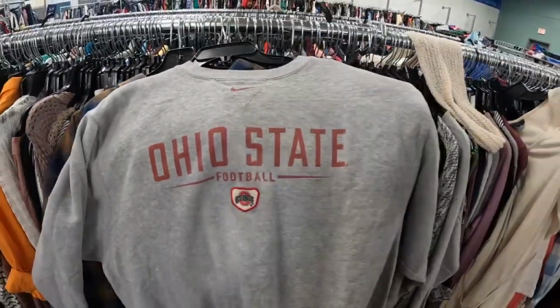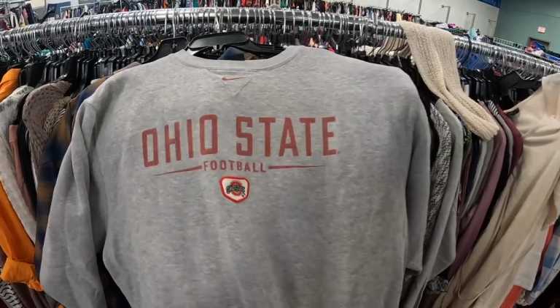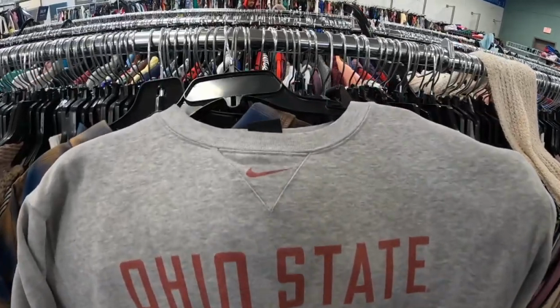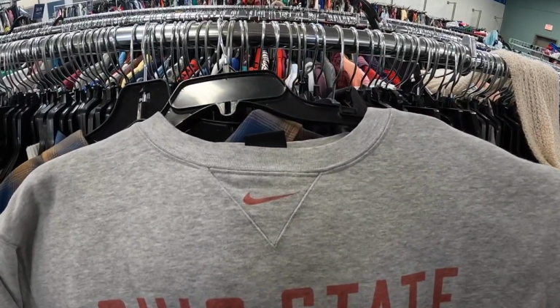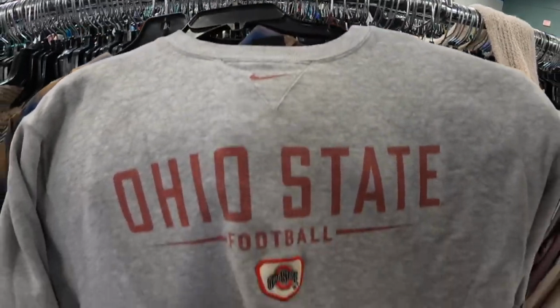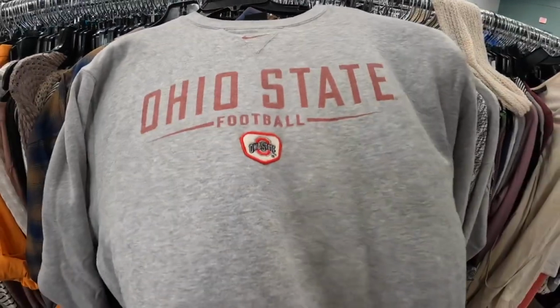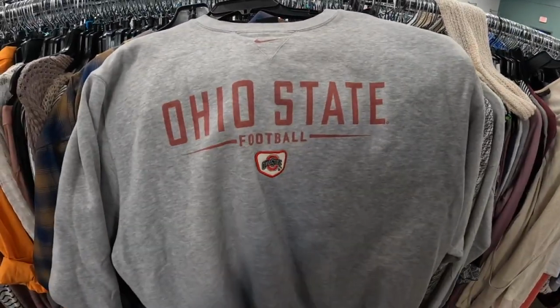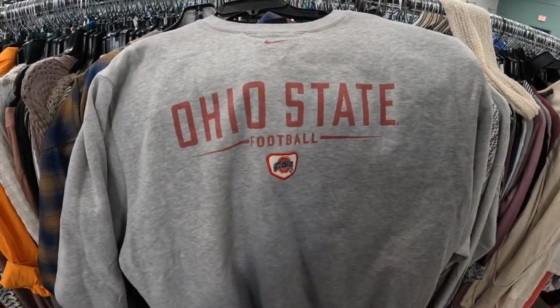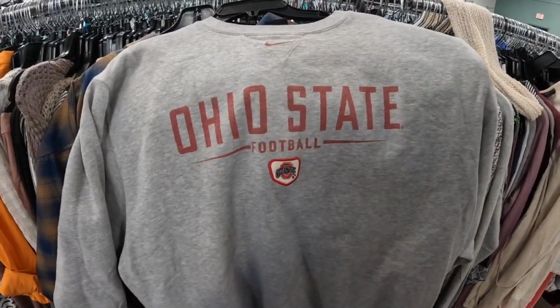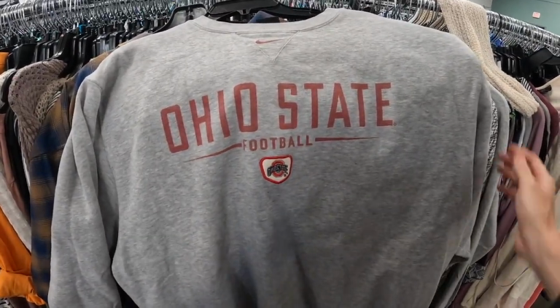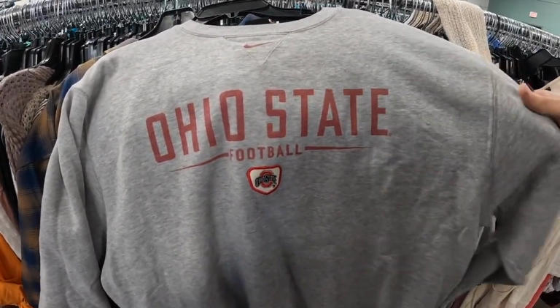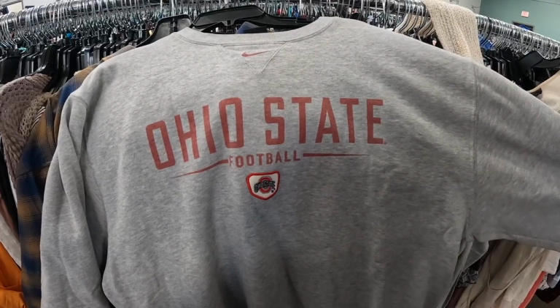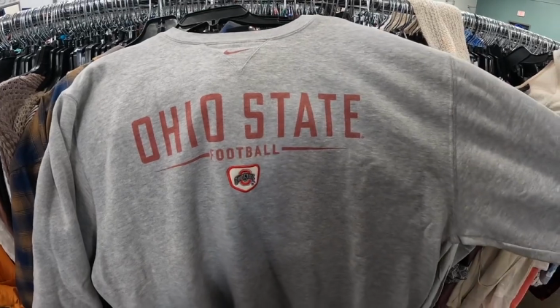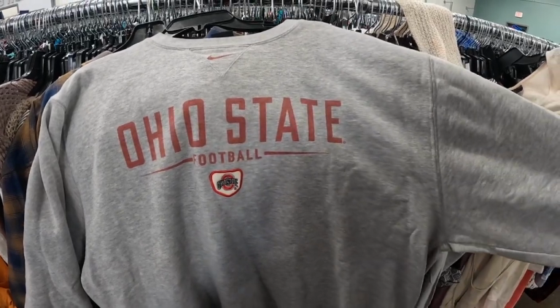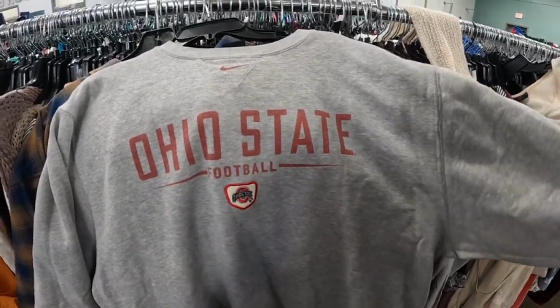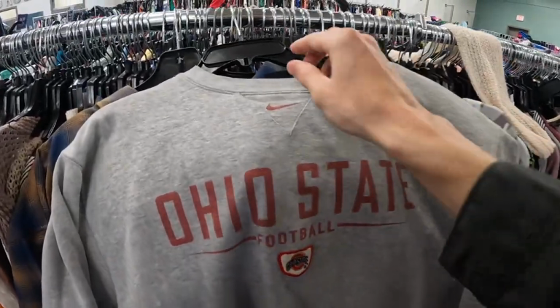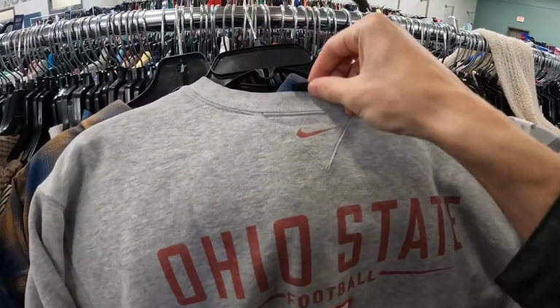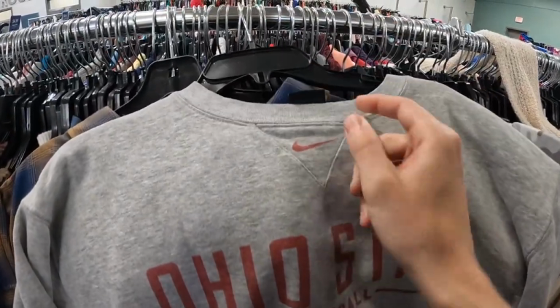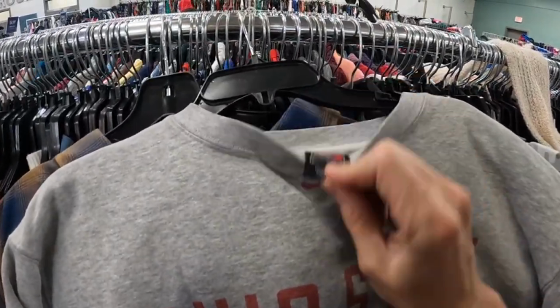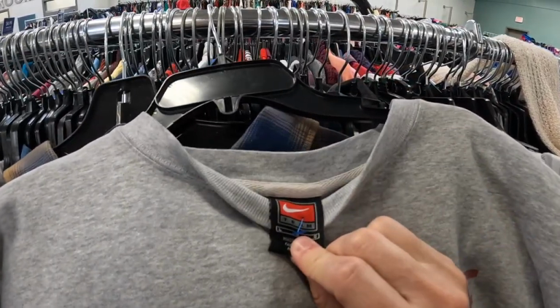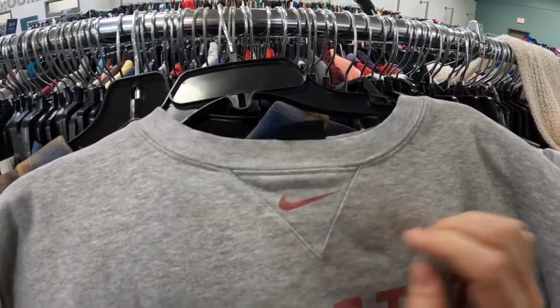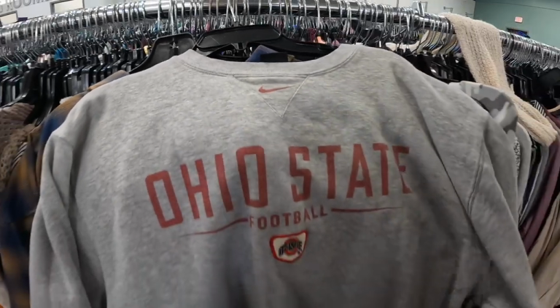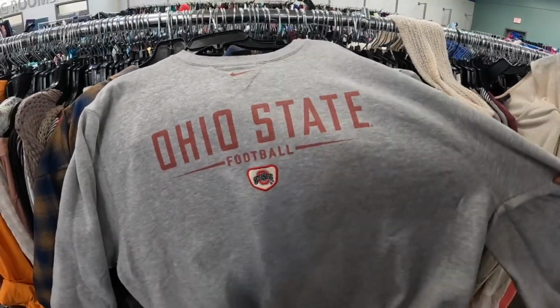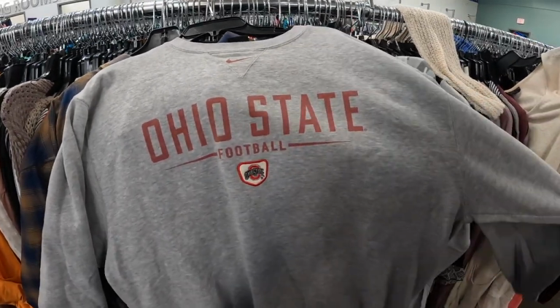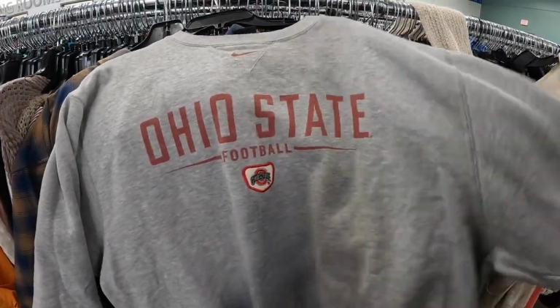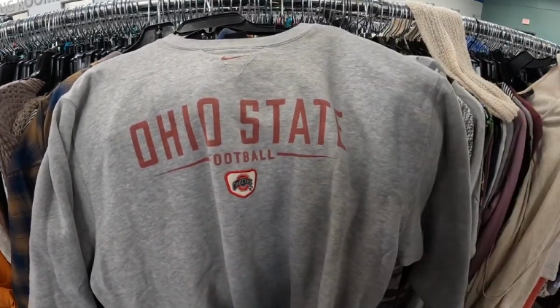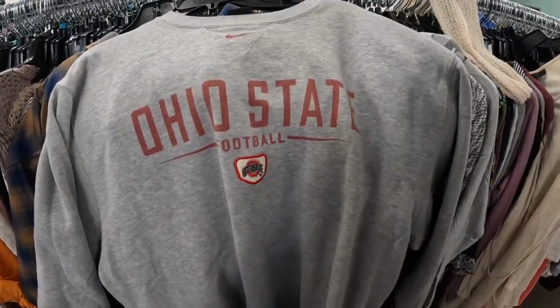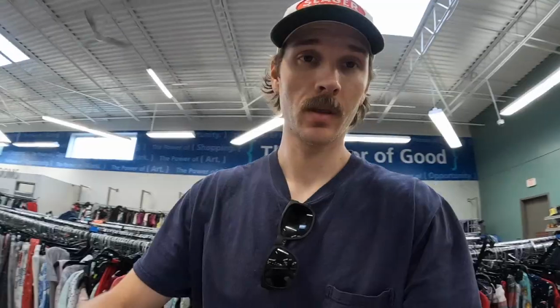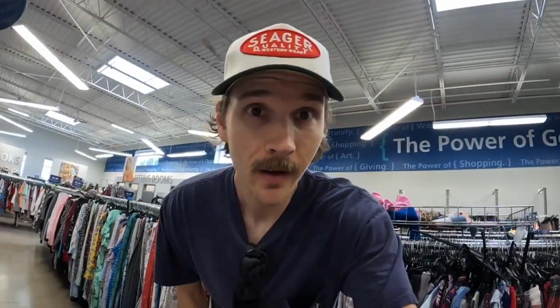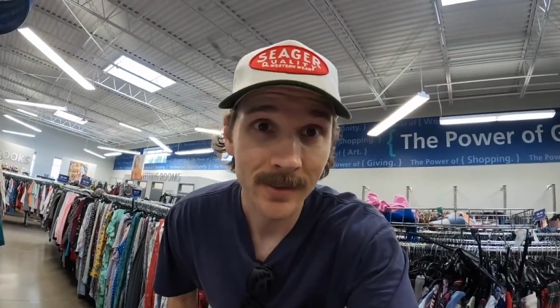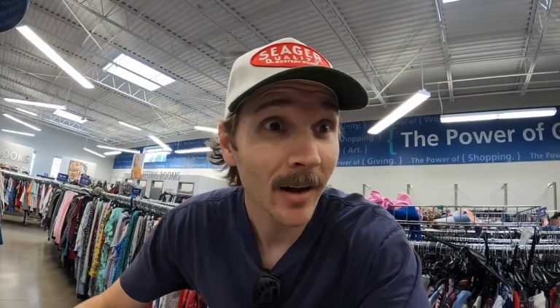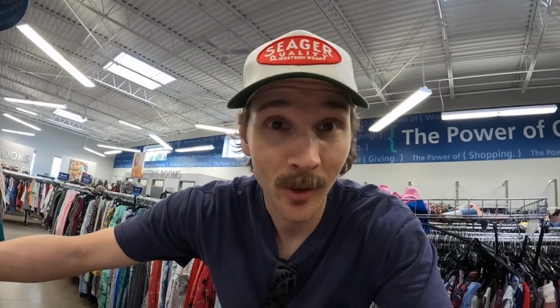It's kind of like an earlier 2000s Ohio State Buckeyes crew neck. It's got the center swish. Gonna pick this up because I can sell it locally — we do a lot of in-person pop-up shop markets. Should be able to sell this thing for about $25. It's going to be five bucks here at the store.